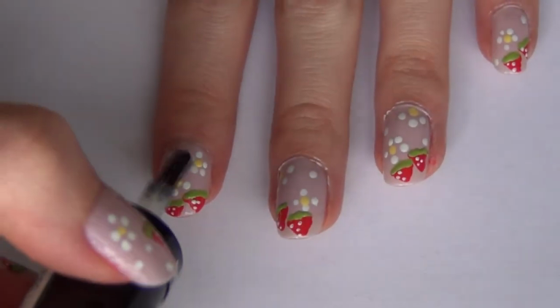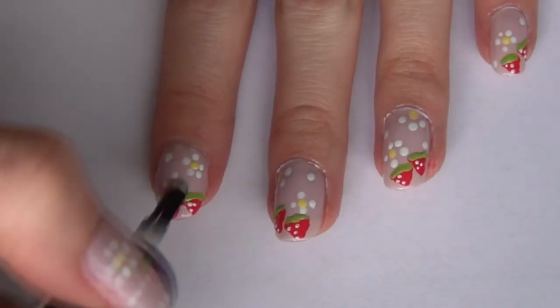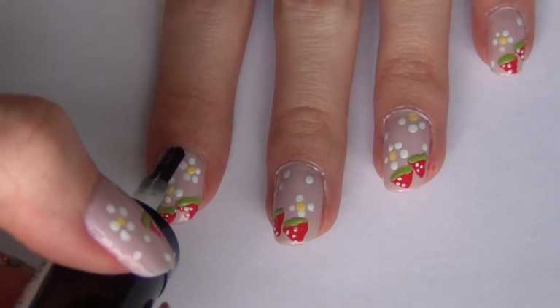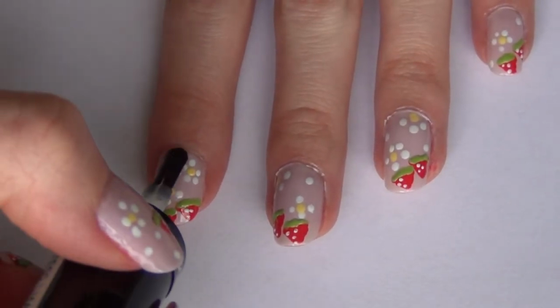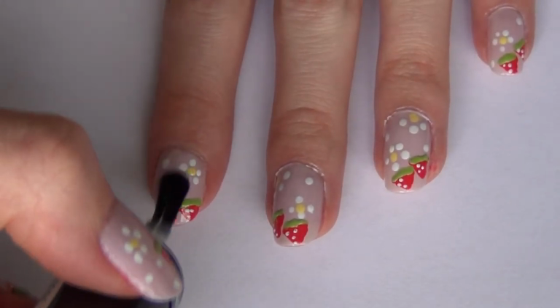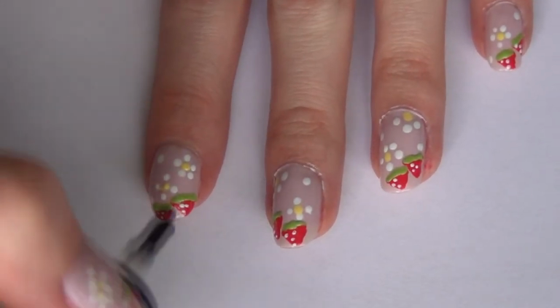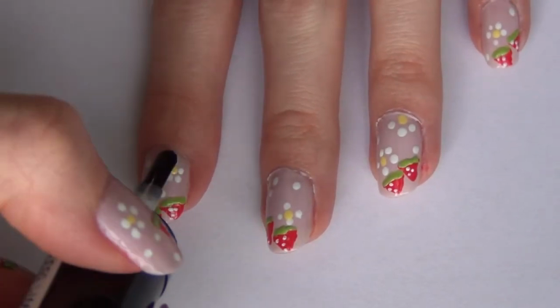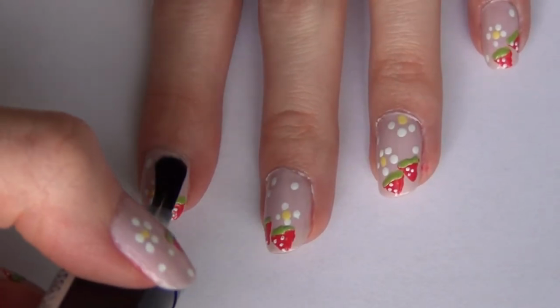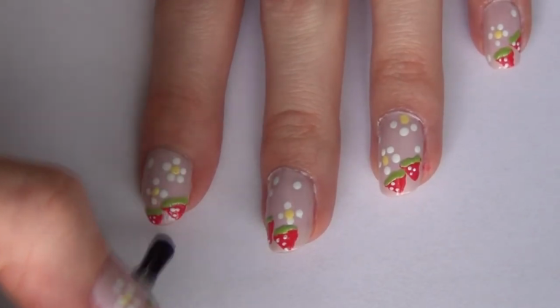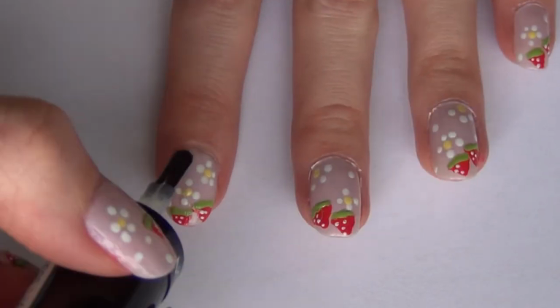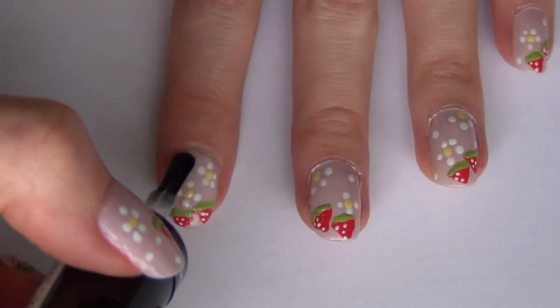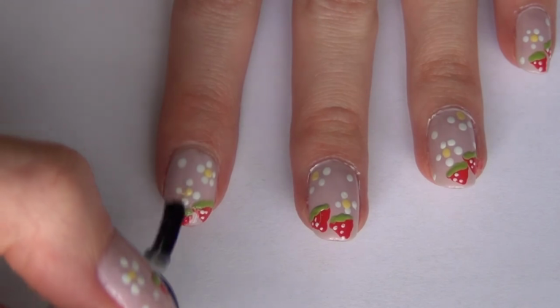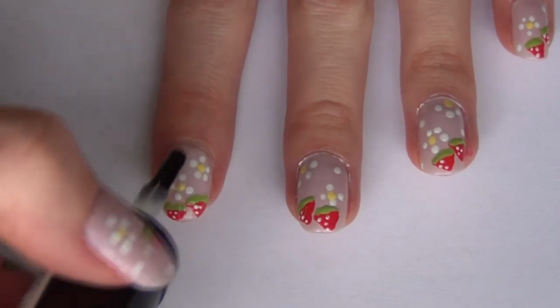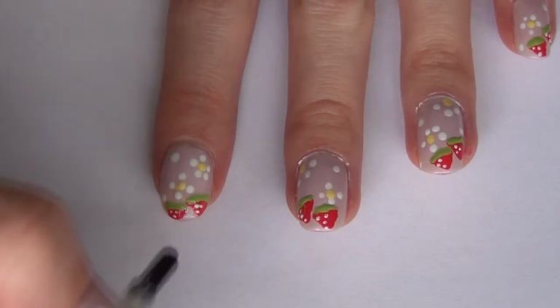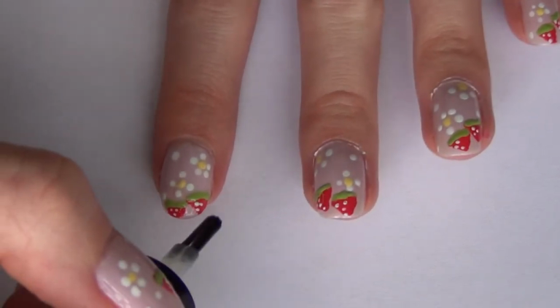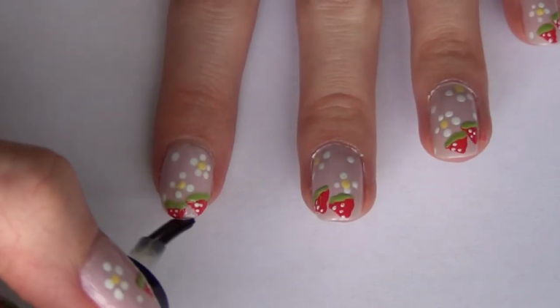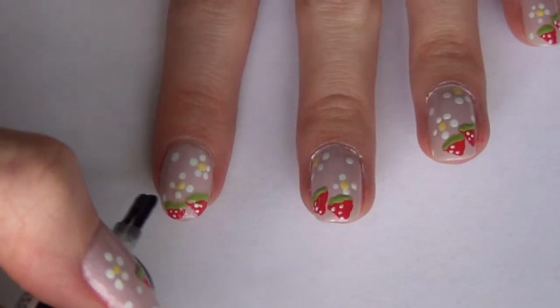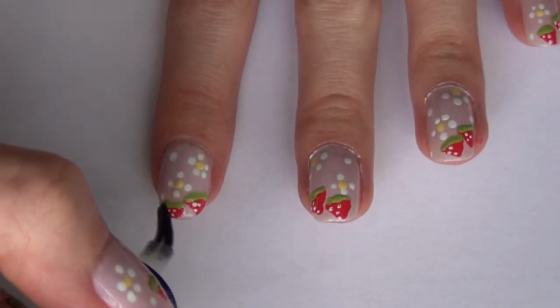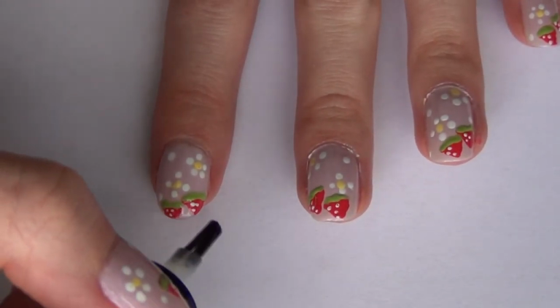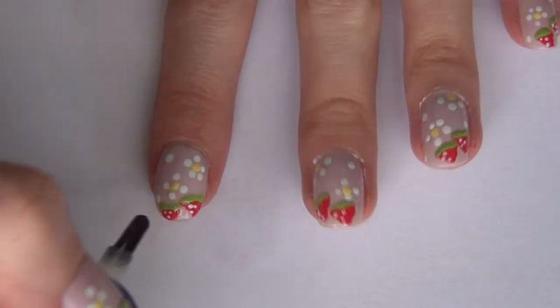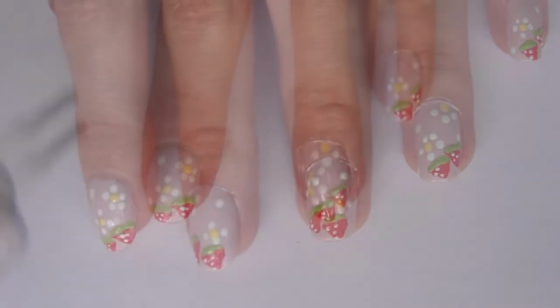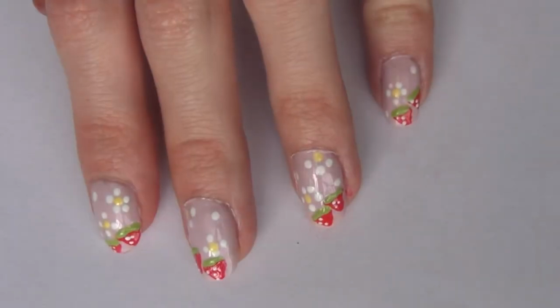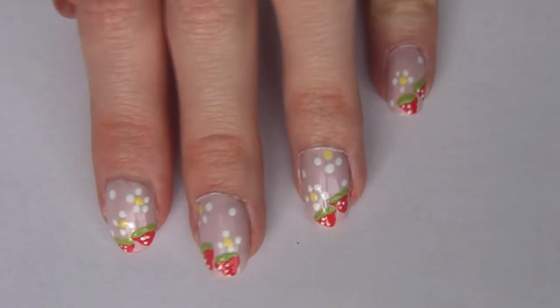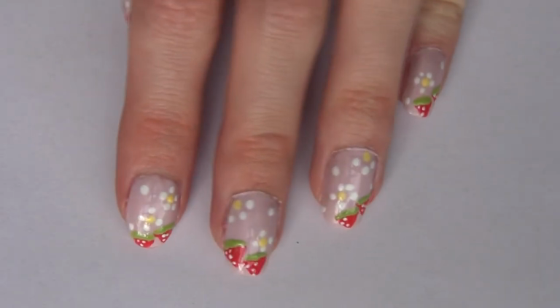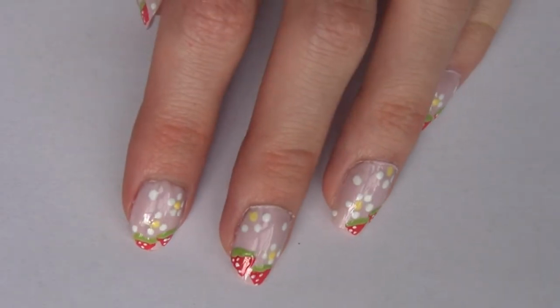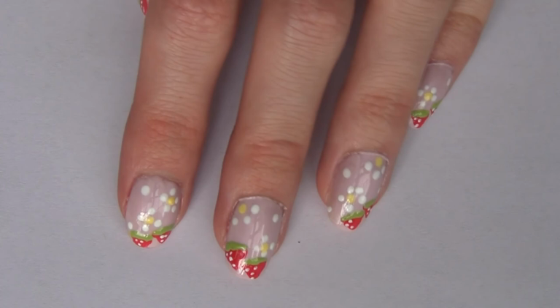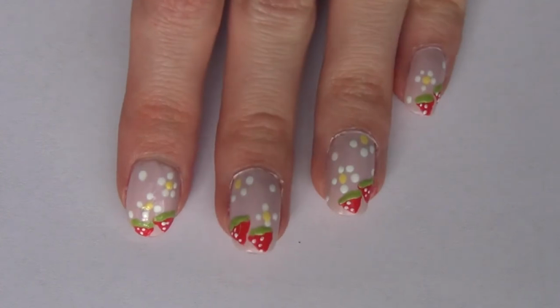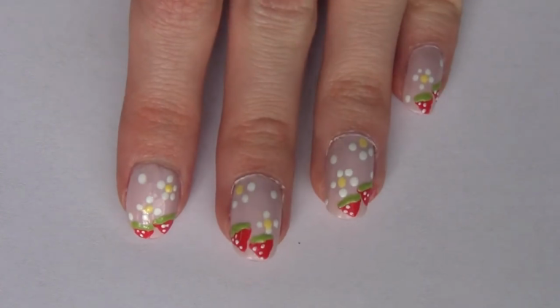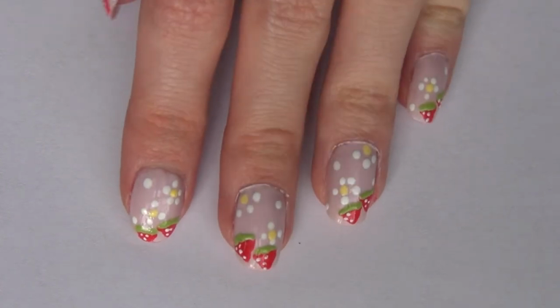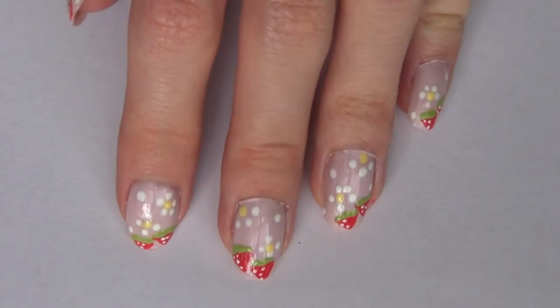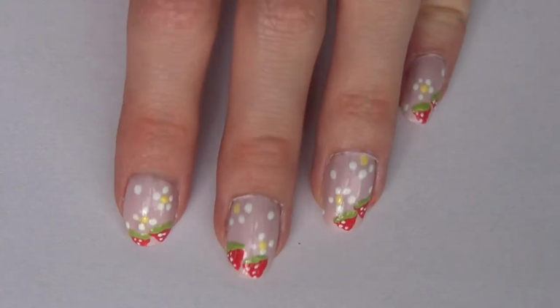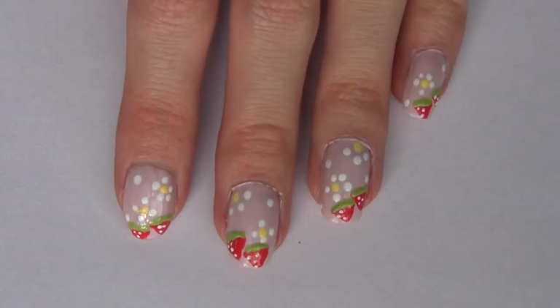Then apply a top coat and the nails are complete. I hope you guys like these nails and I will see you in my next video, bye!